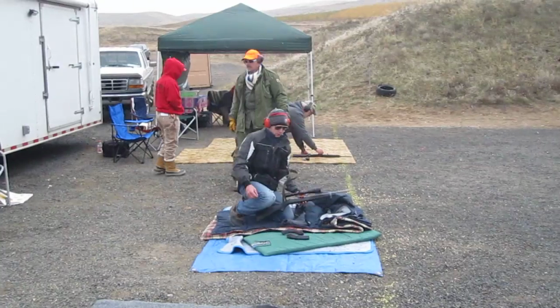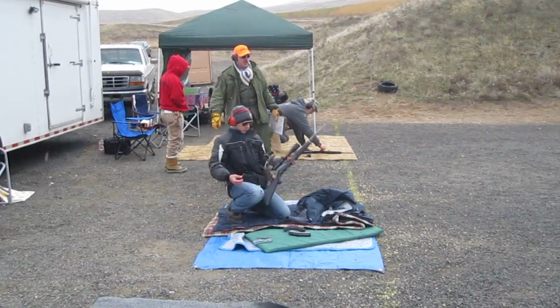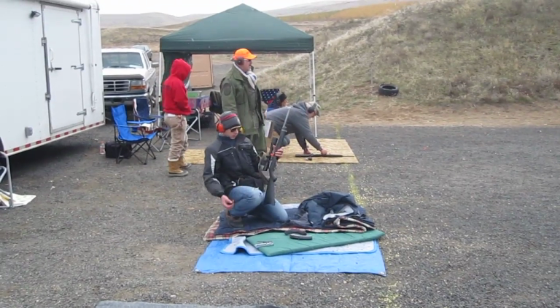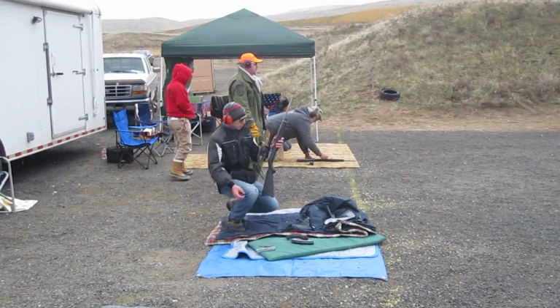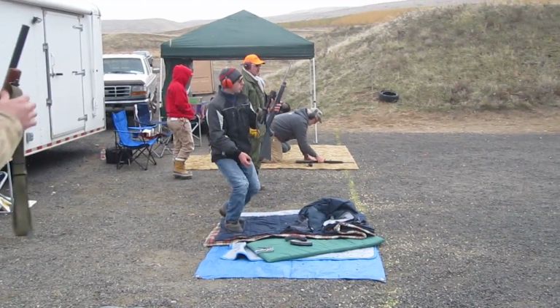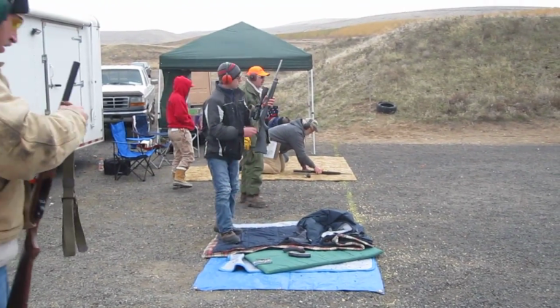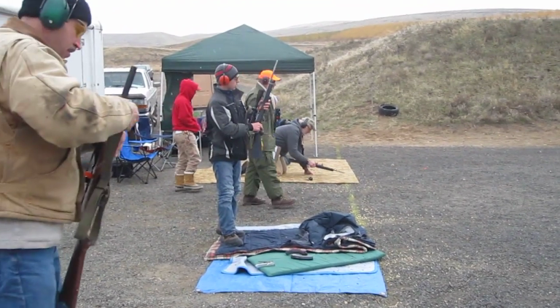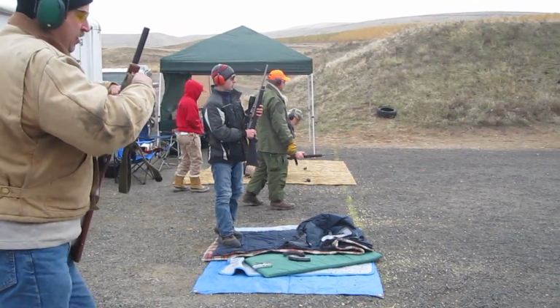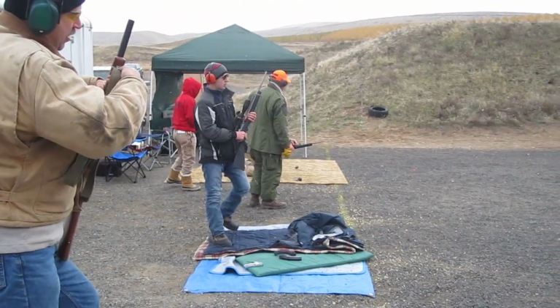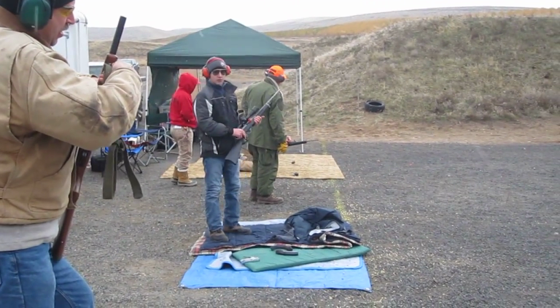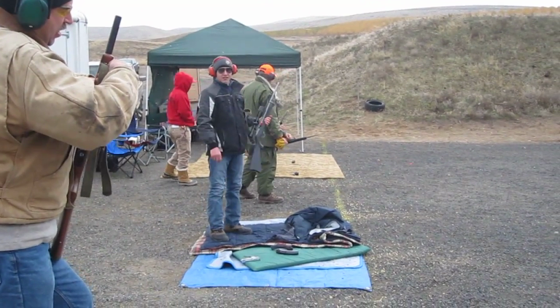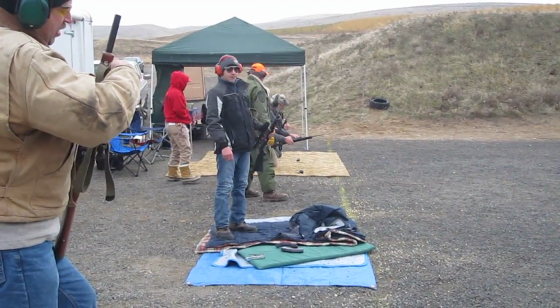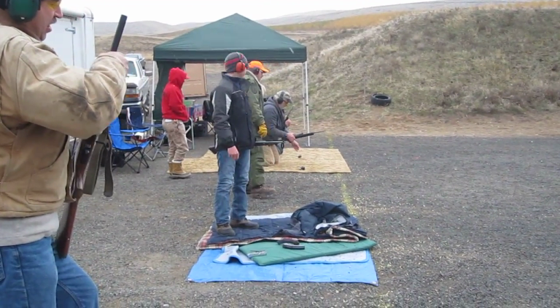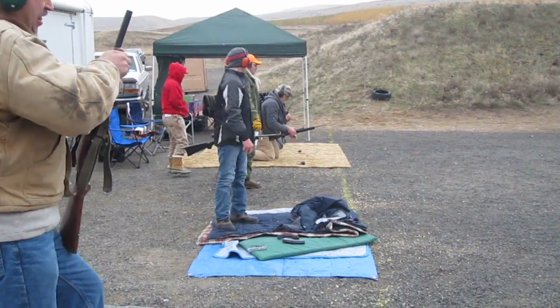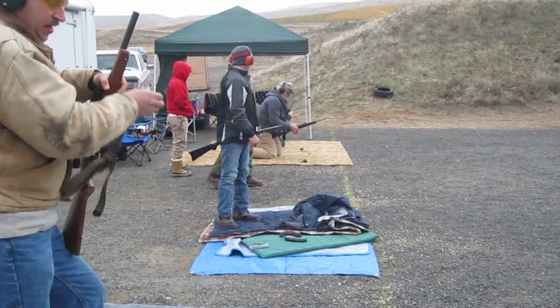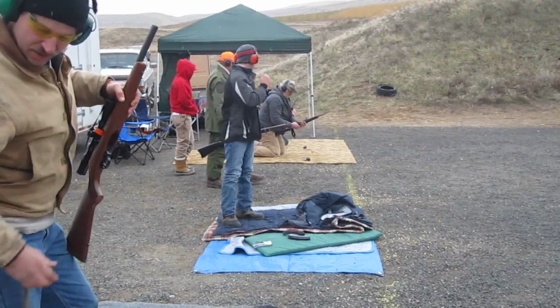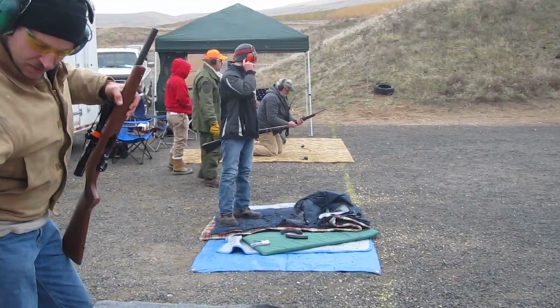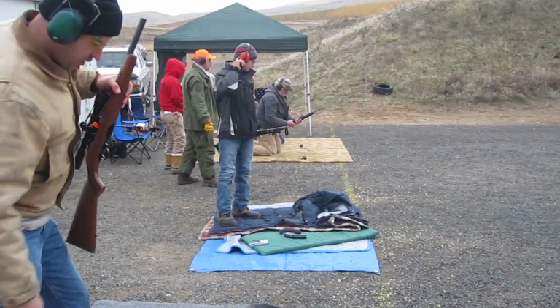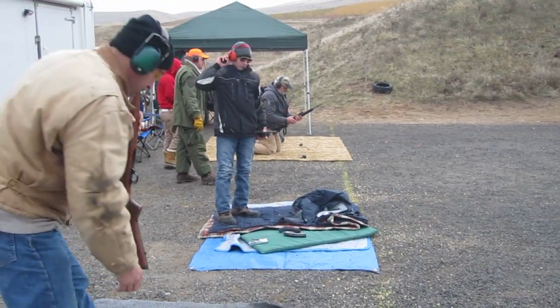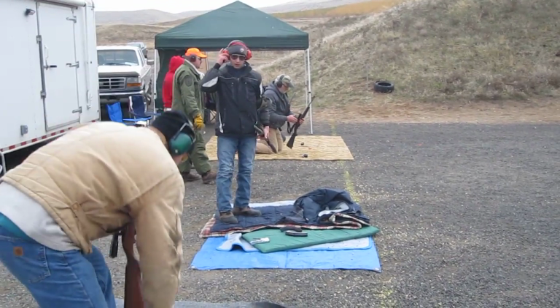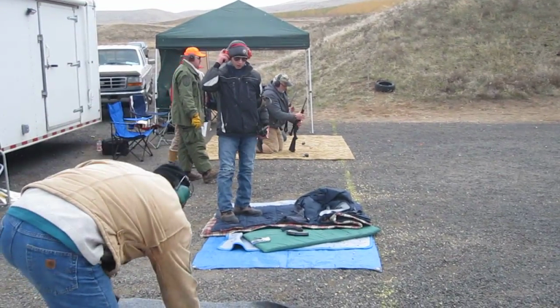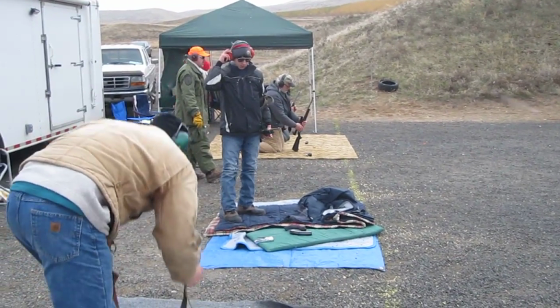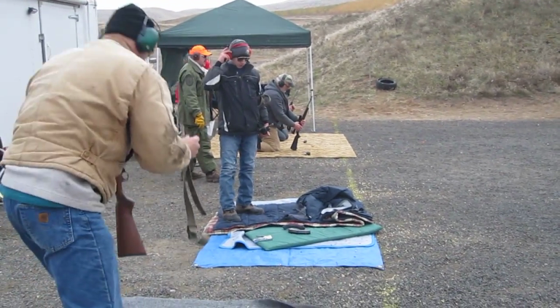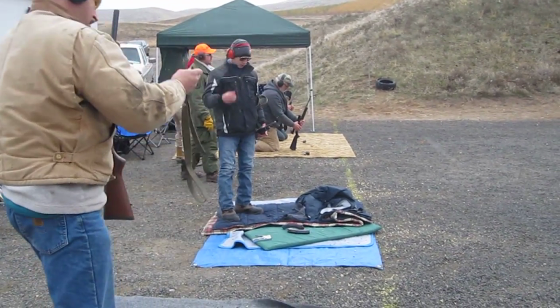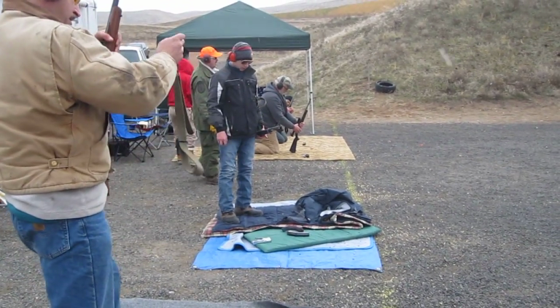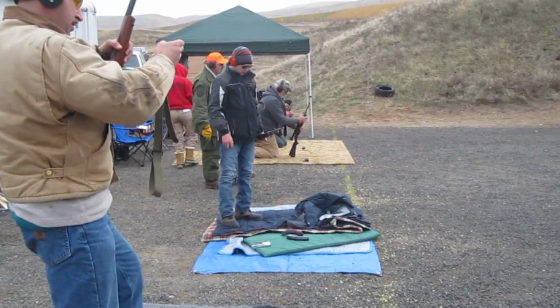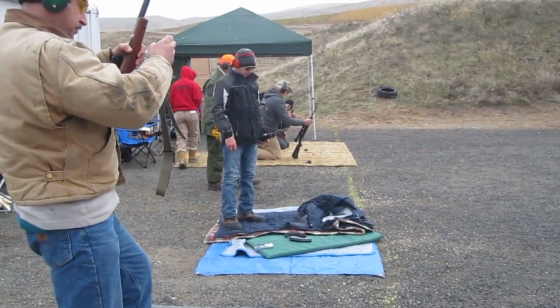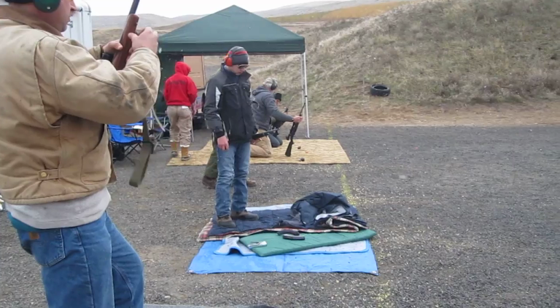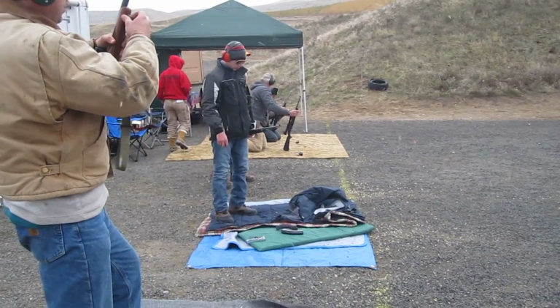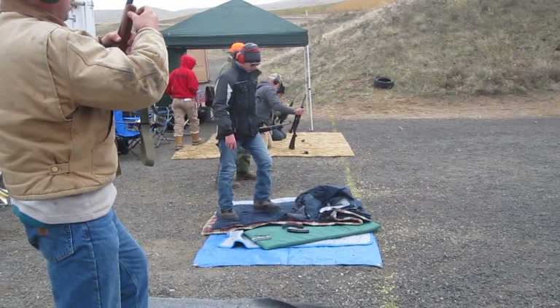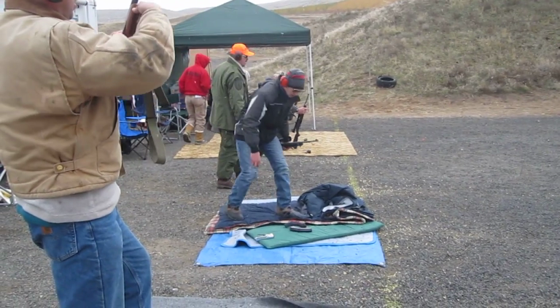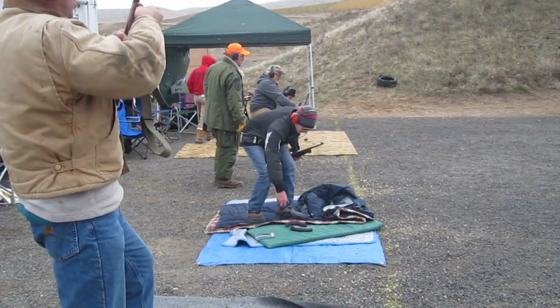Engage 10 rounds in the first target. Then you will move to your second stage position, kneeling or standing, and engage those targets with 10 rounds.